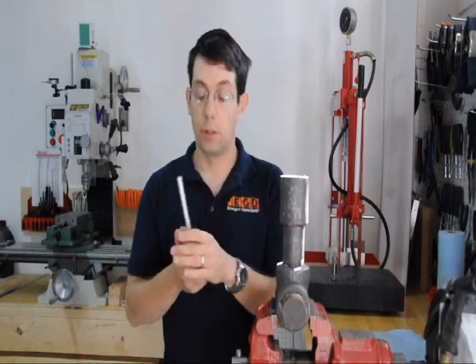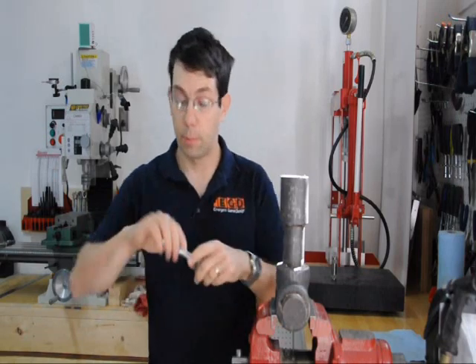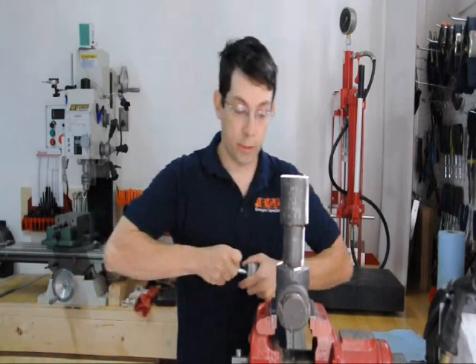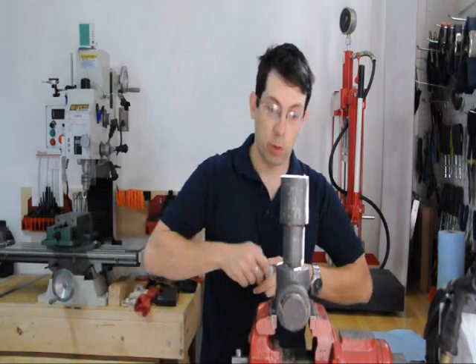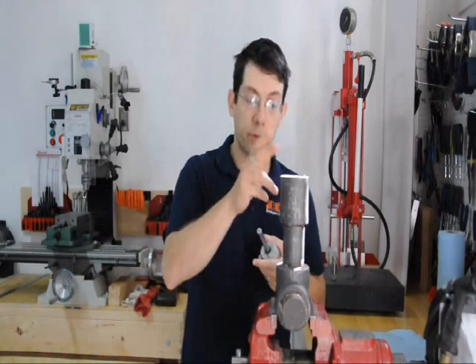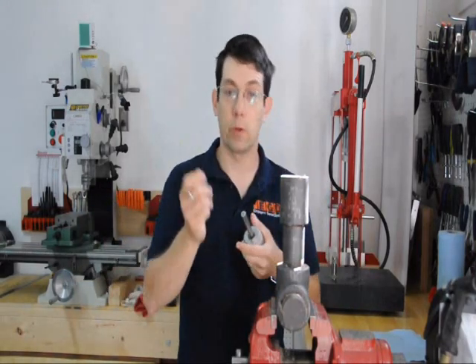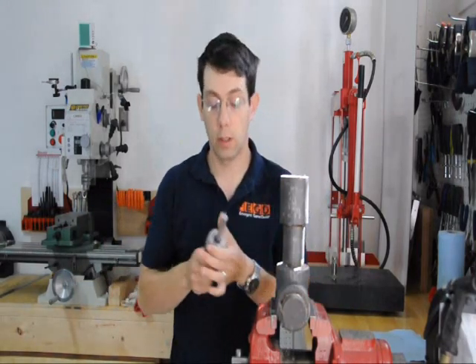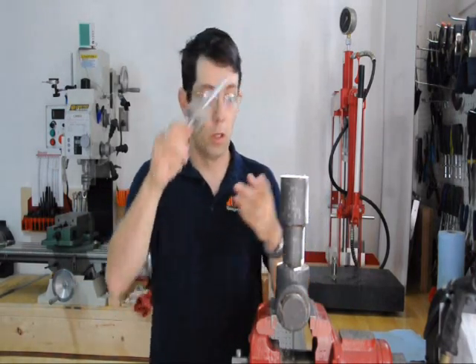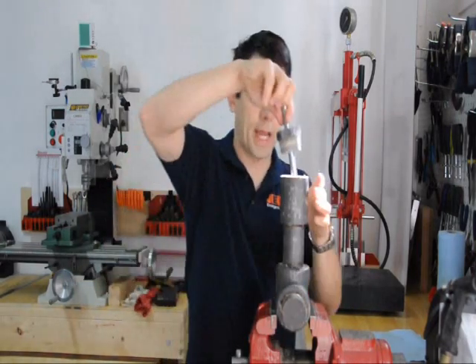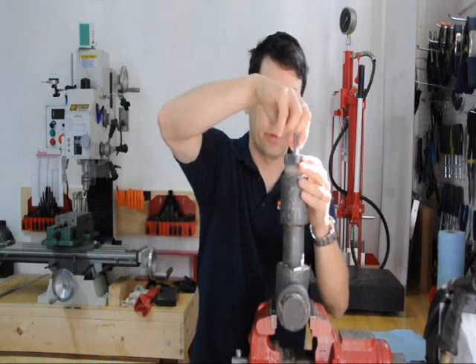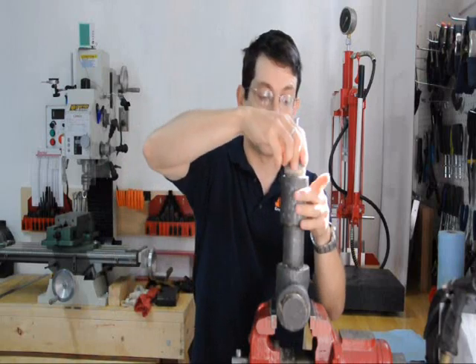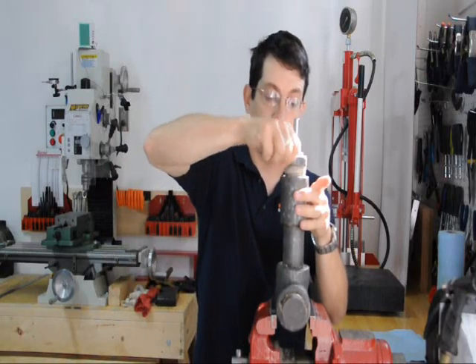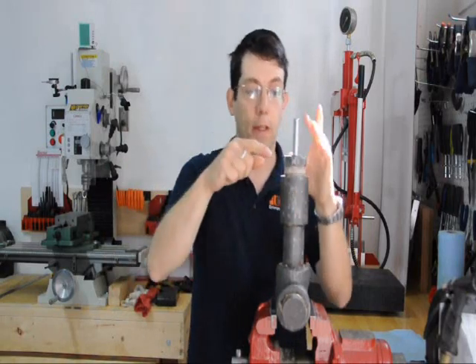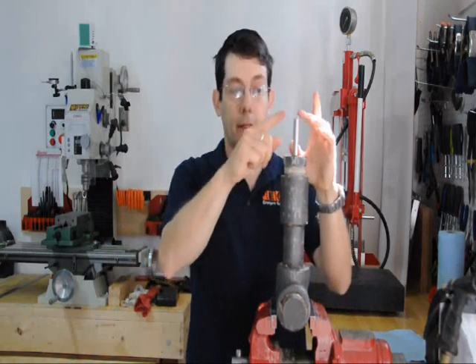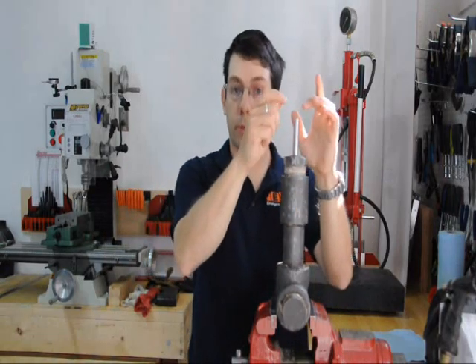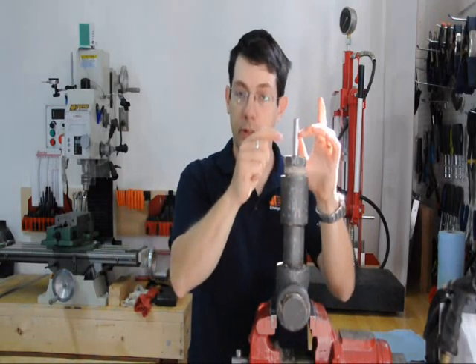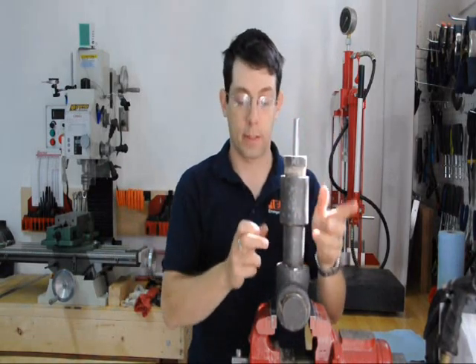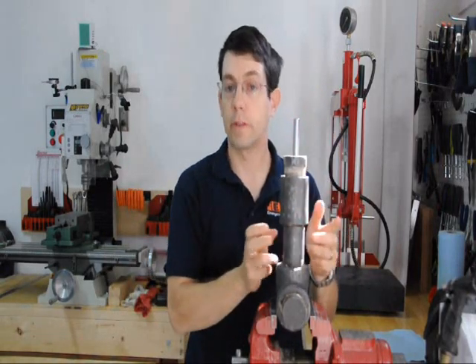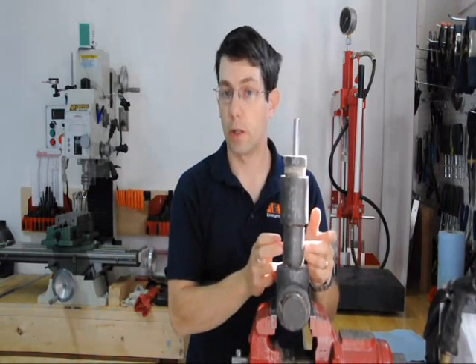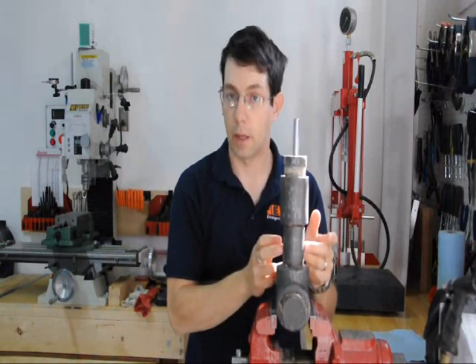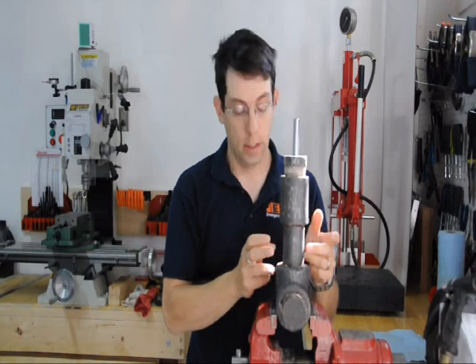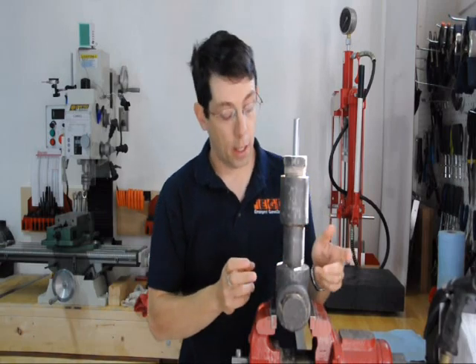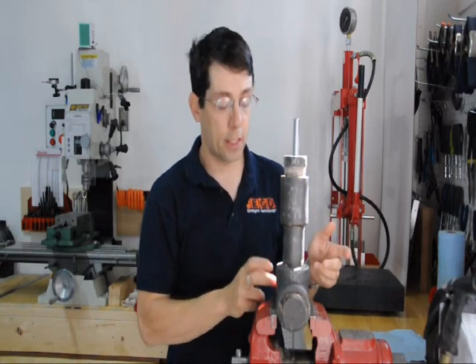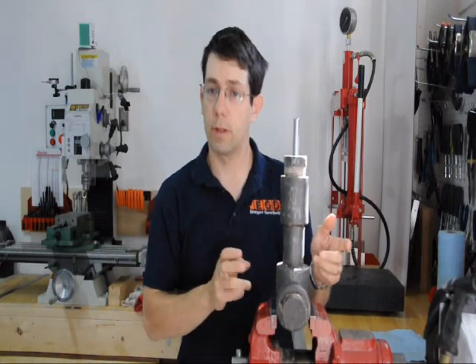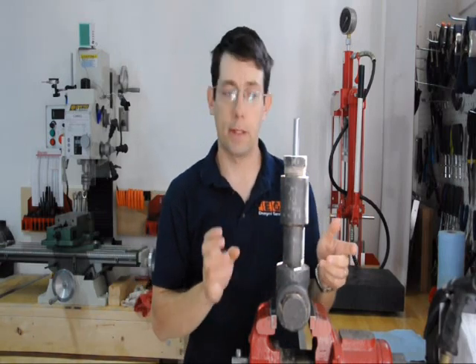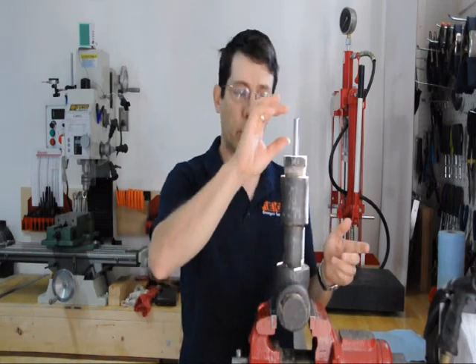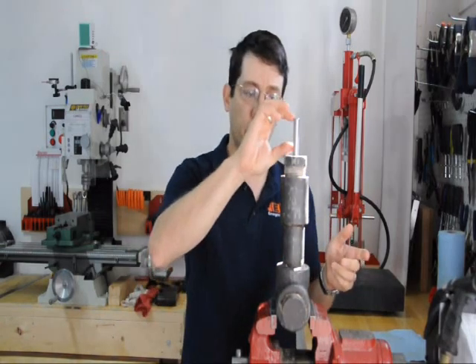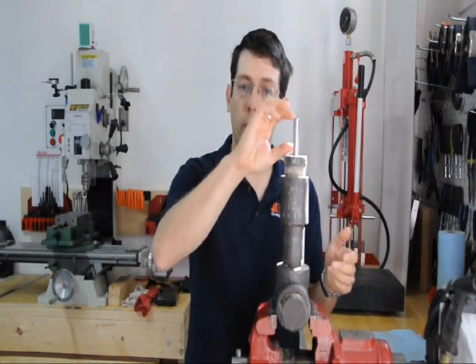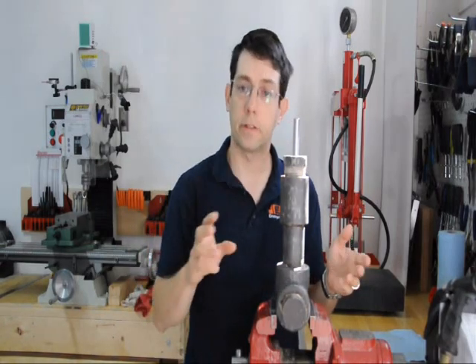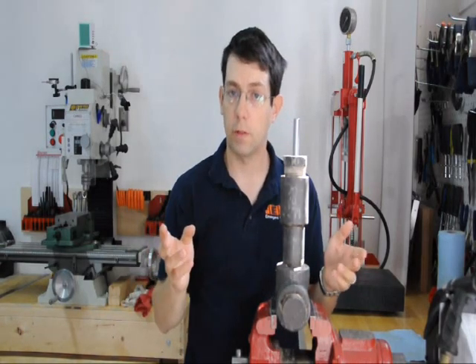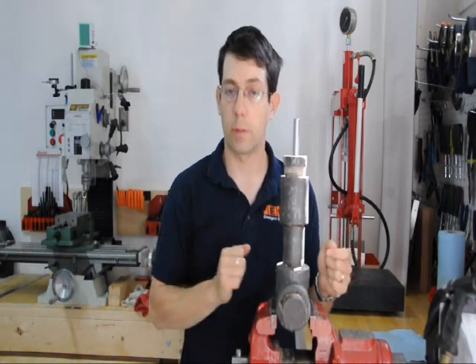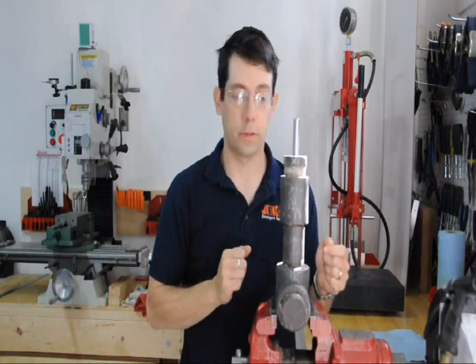To pressurize this, we'll fill it with water, put the cap on and screw it on tight. When we push the piston in, that will raise the pressure on the inside. To get 3000 PSI, we only need about 2 and a half inches of travel in order to pressurize it.